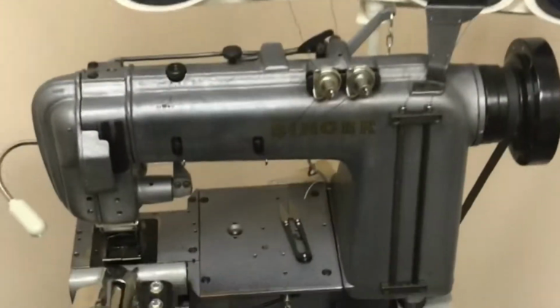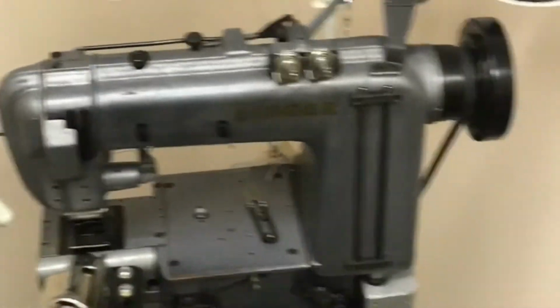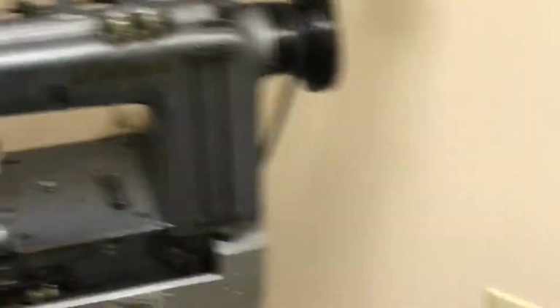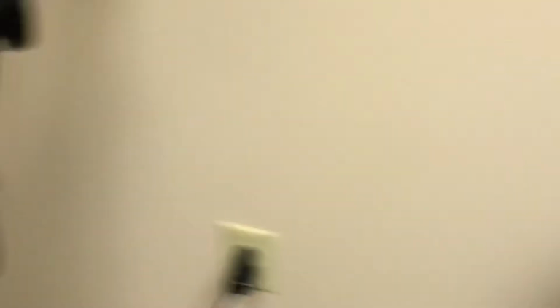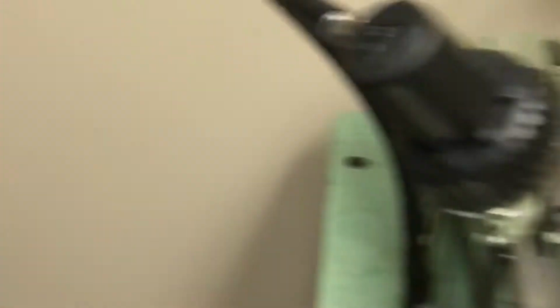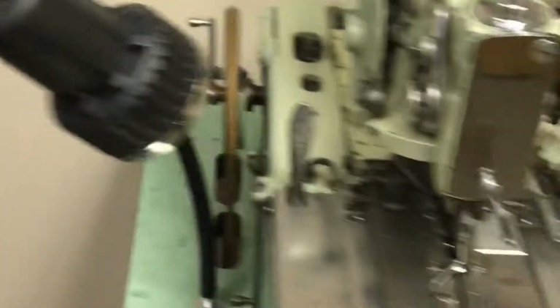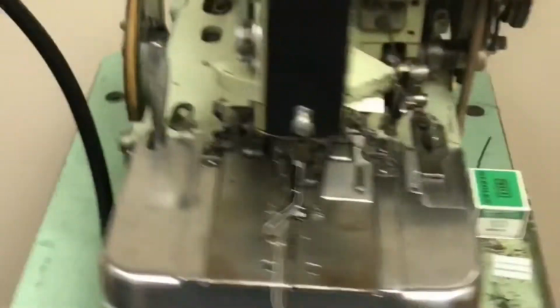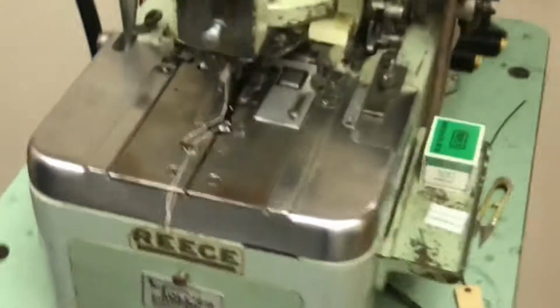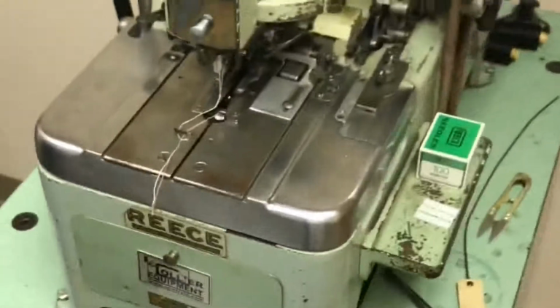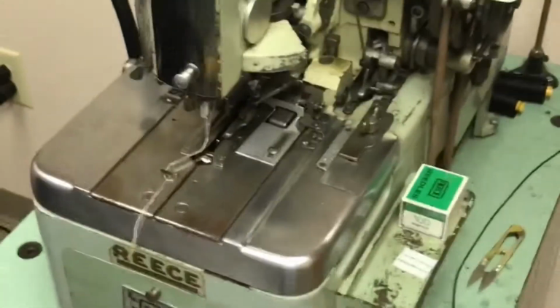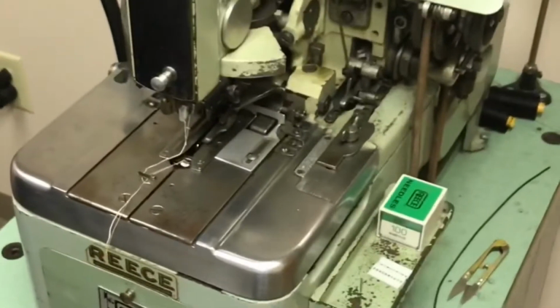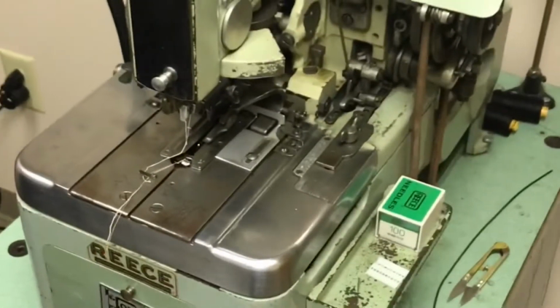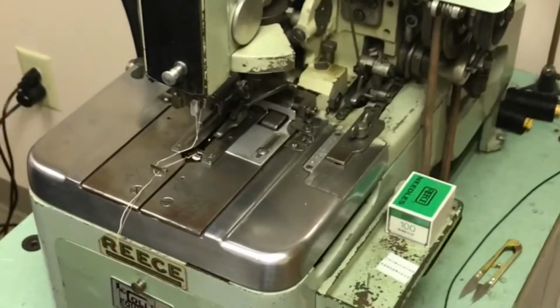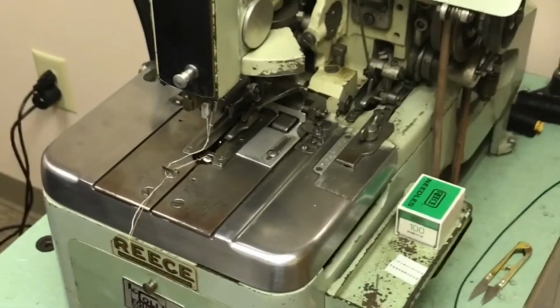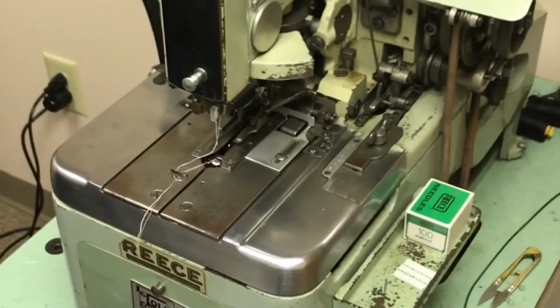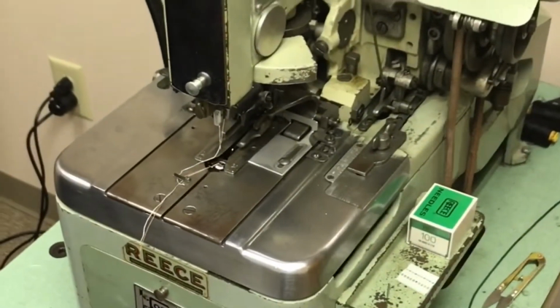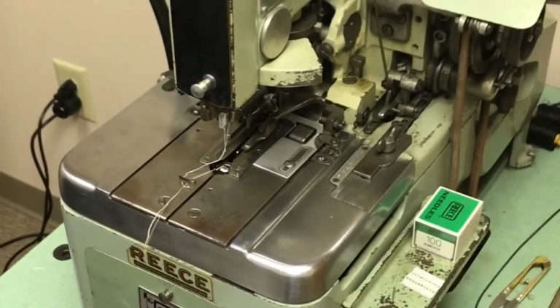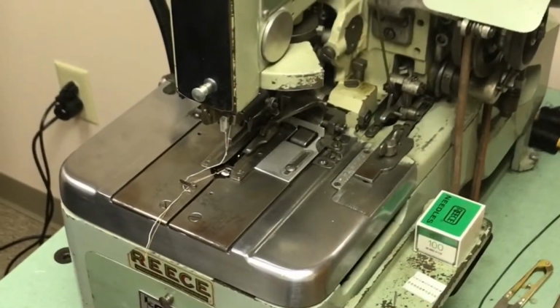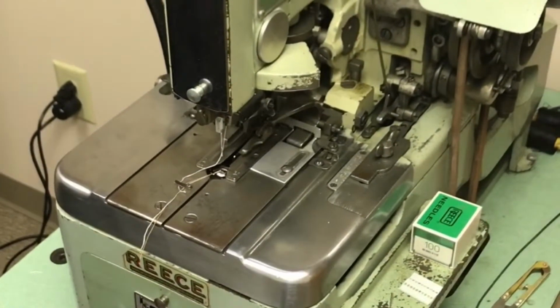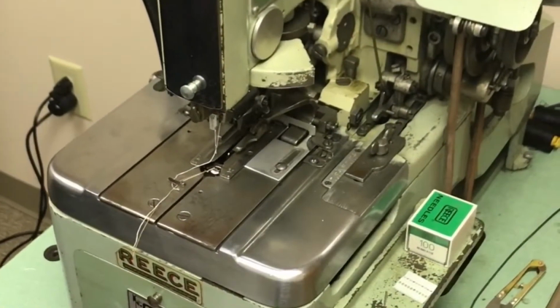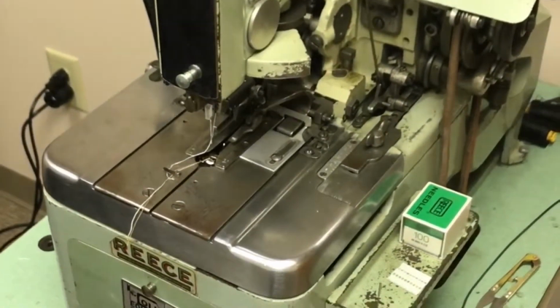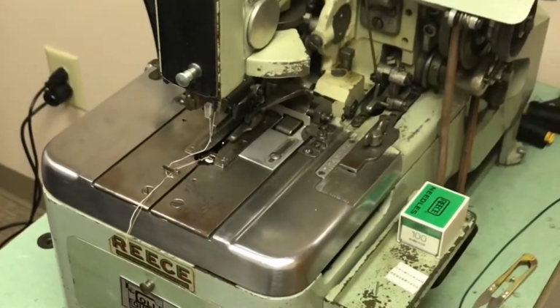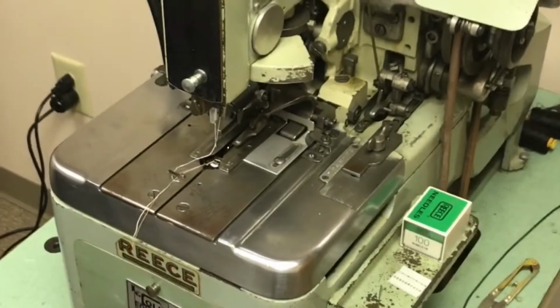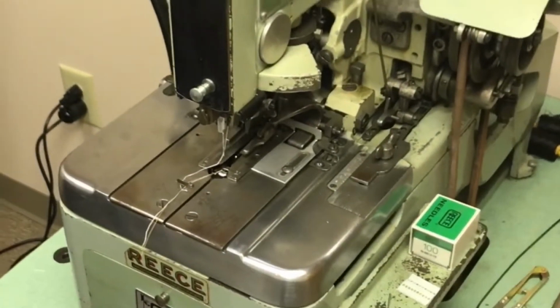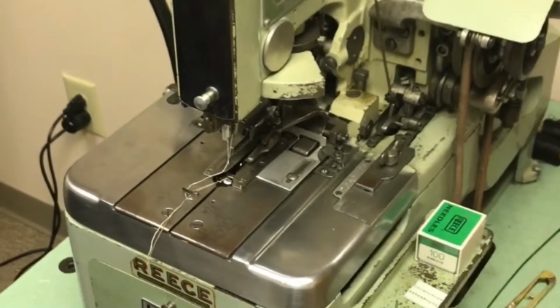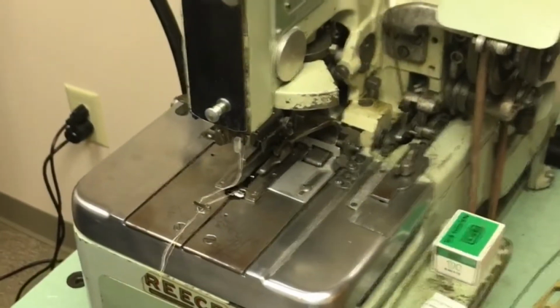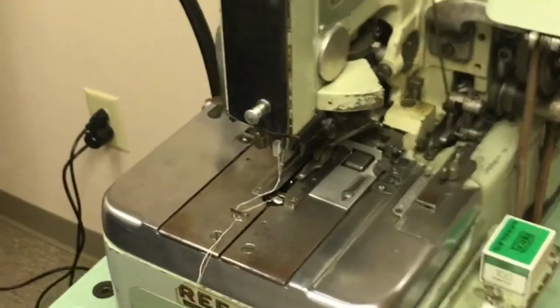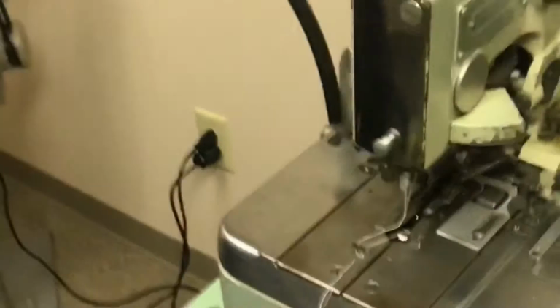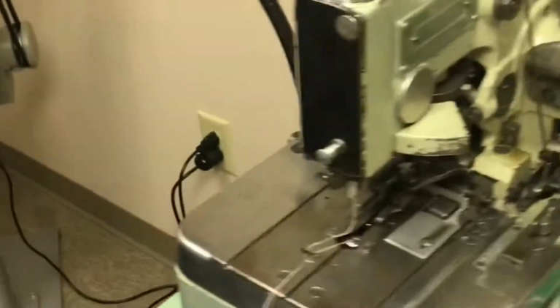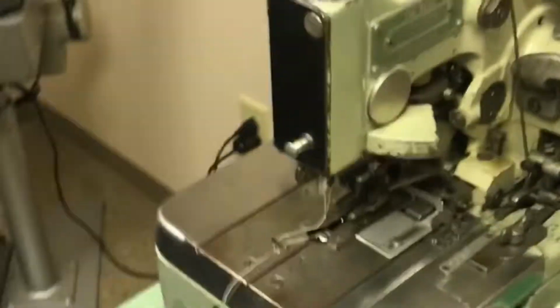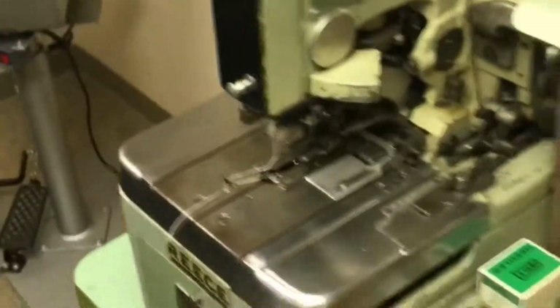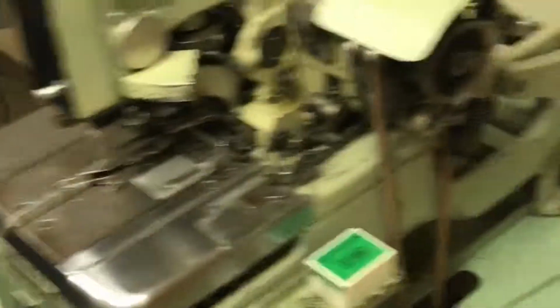Waistband machine. And finally, our antique Reese 101 buttonhole machine — one of my very favorites and one of the scariest to work on.